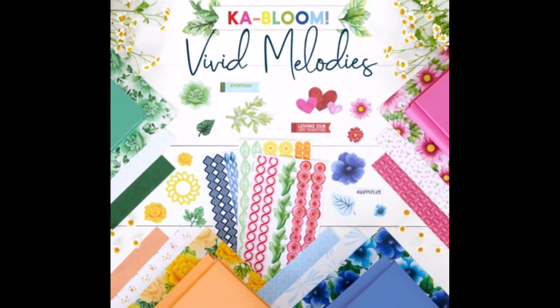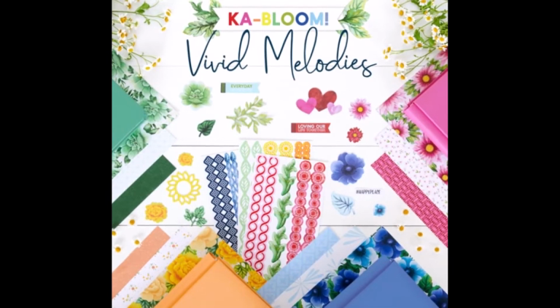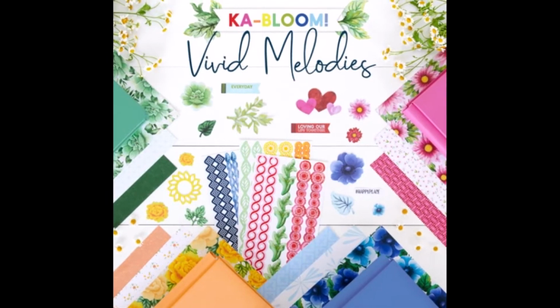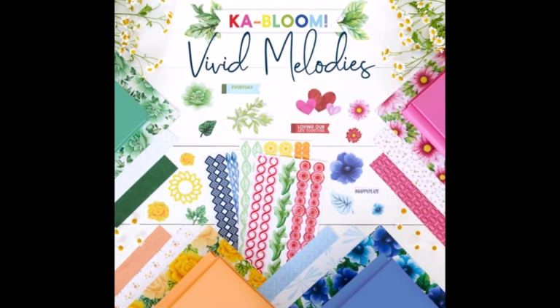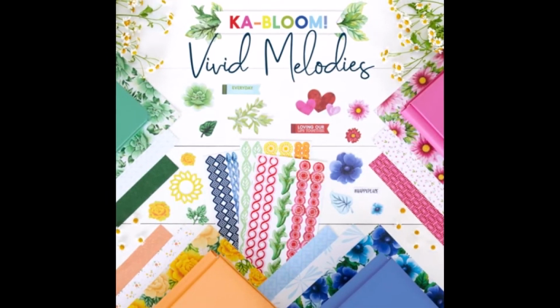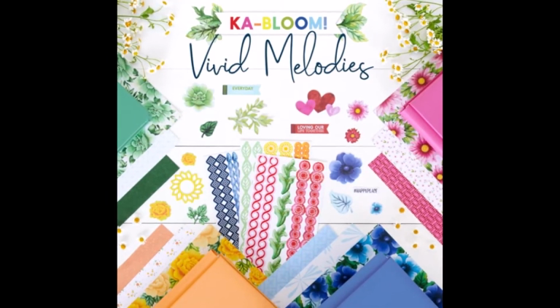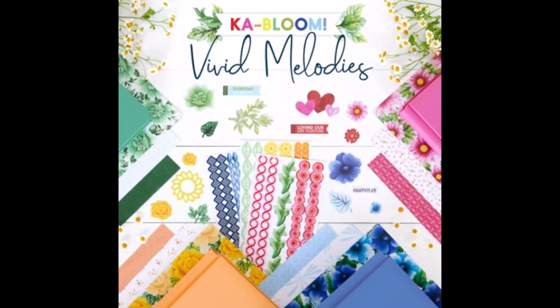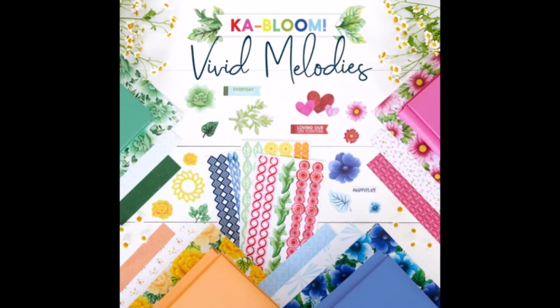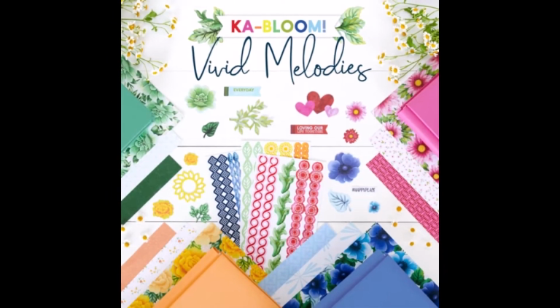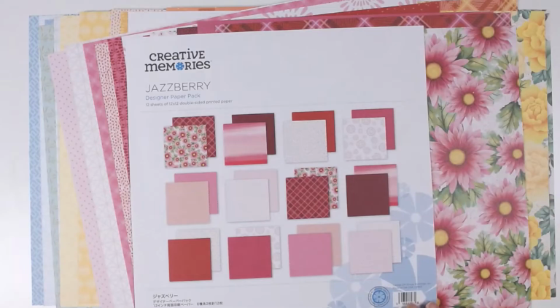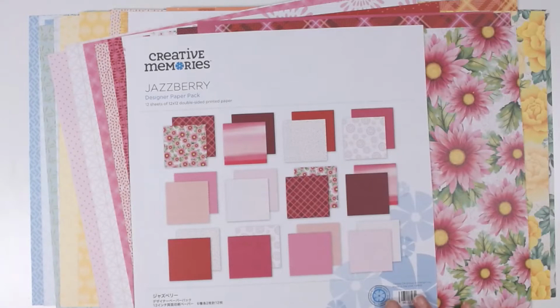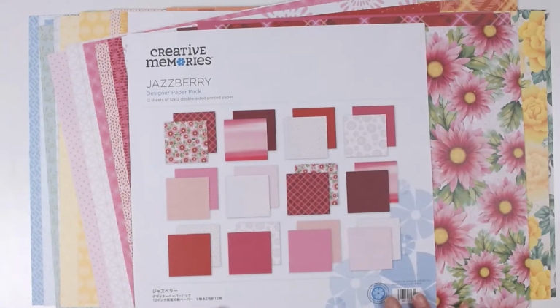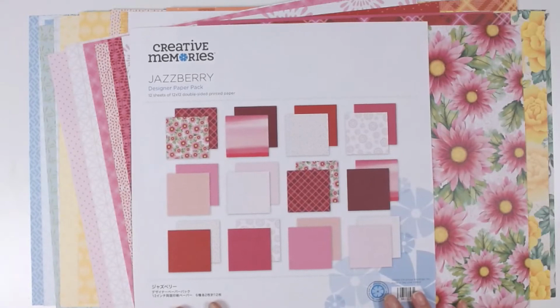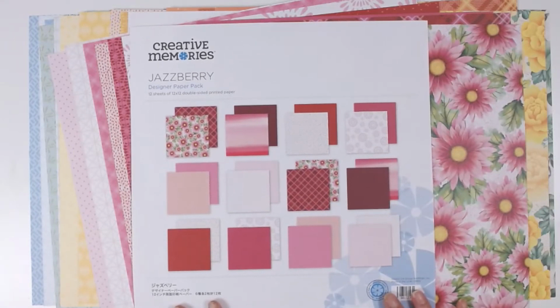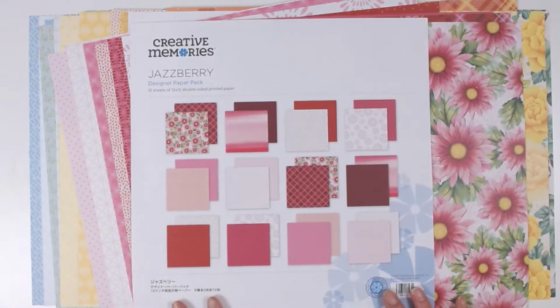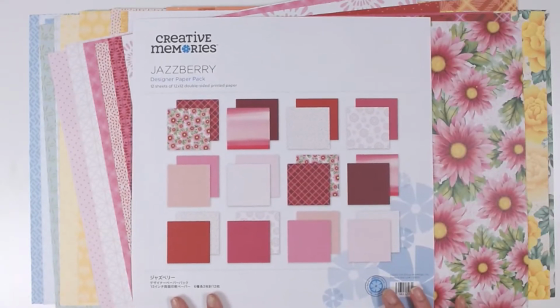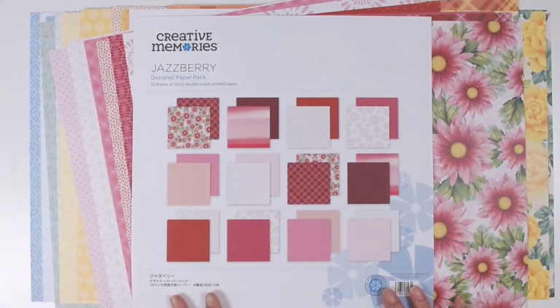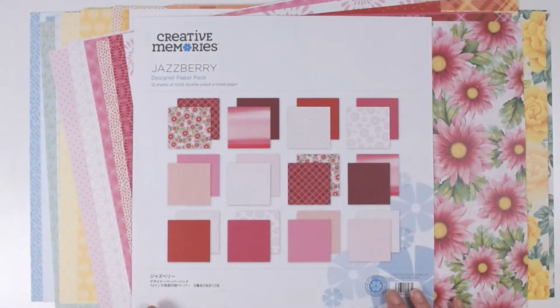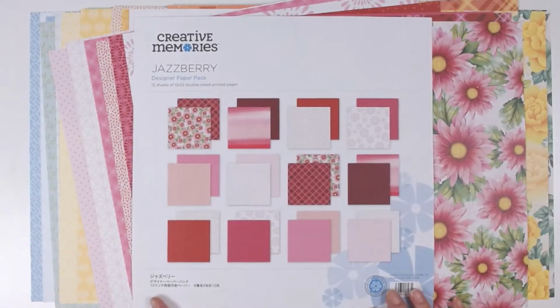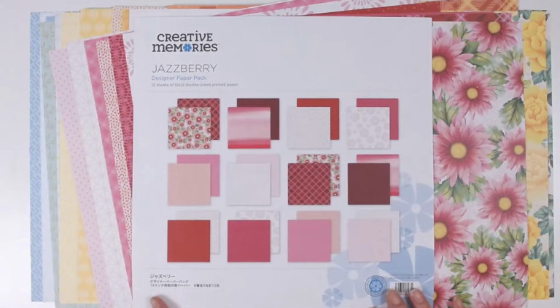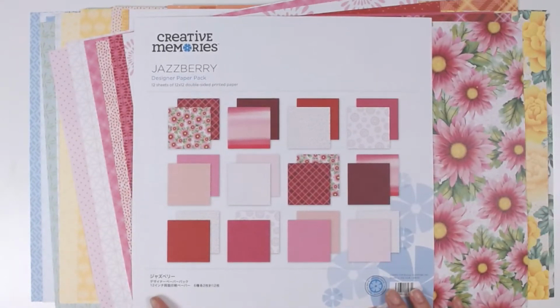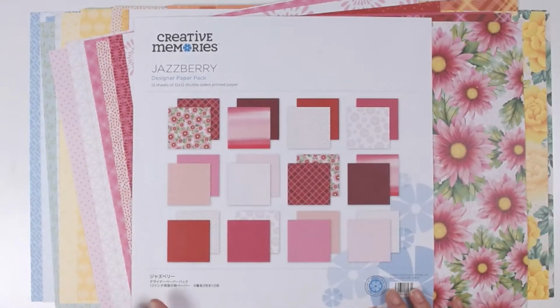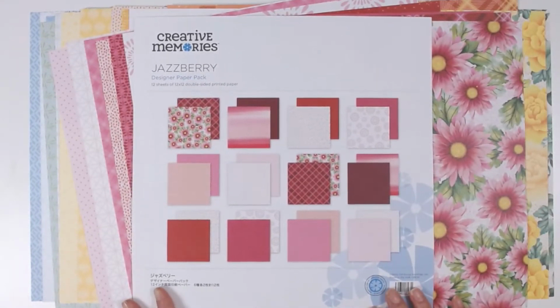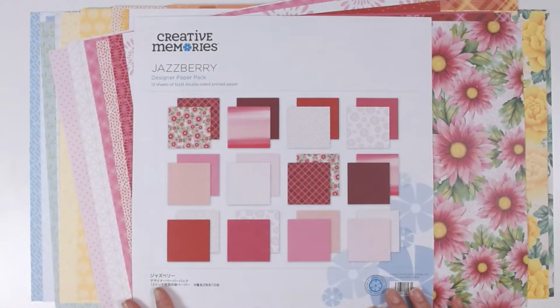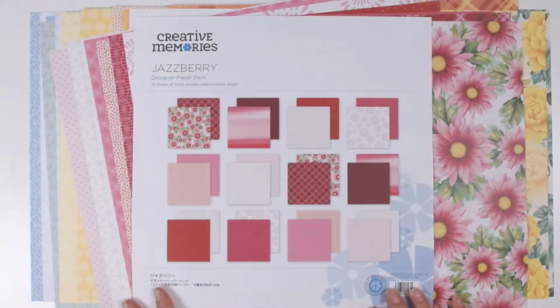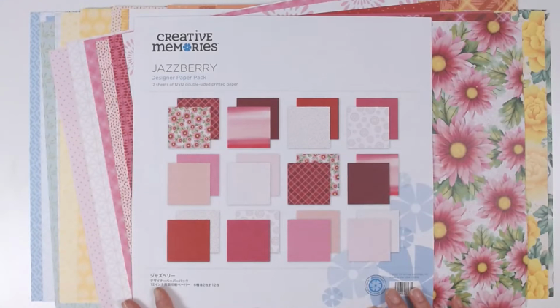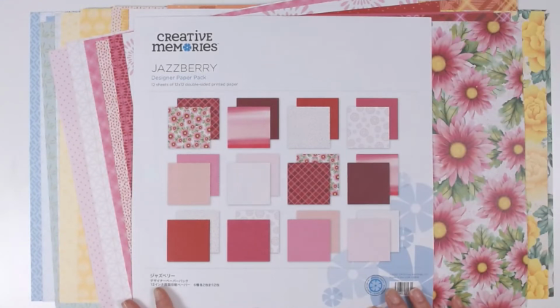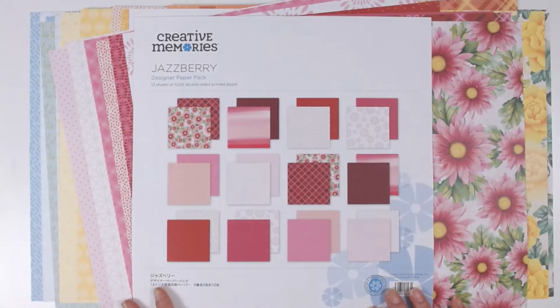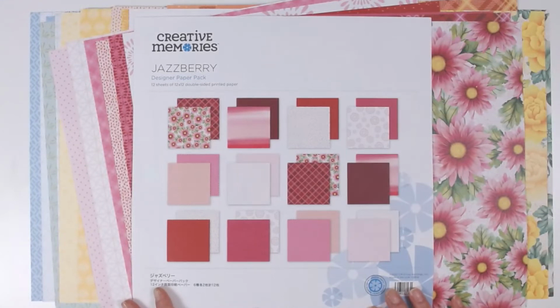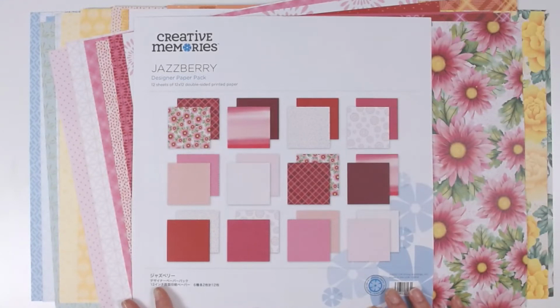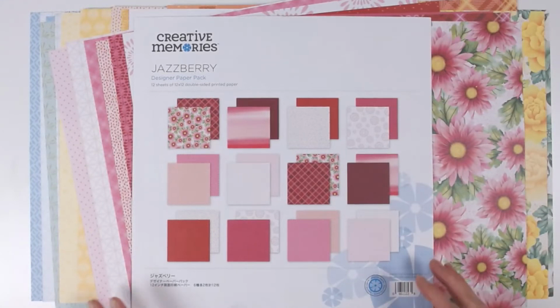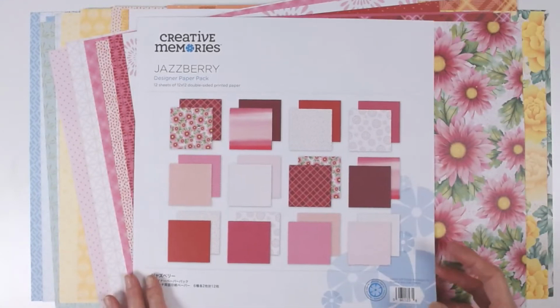Hello, it's Joy here with Joy's Memory Lane, here to tell you about the newest collection, Vivid Melodies, from Creative Memories. This consists of four paper packs, four embellishment packs, and a sticker pack.